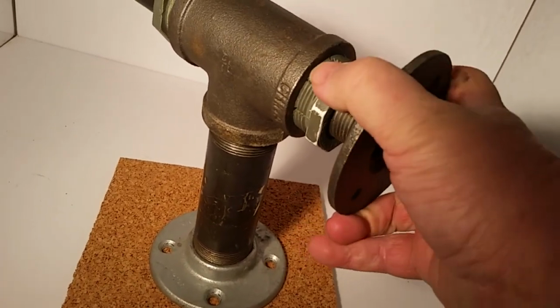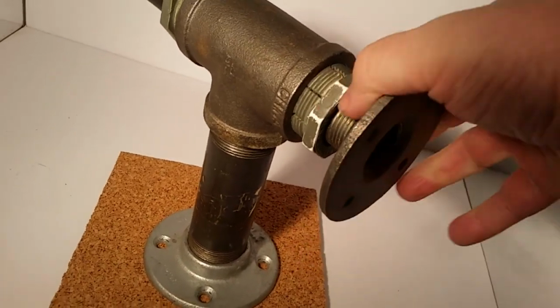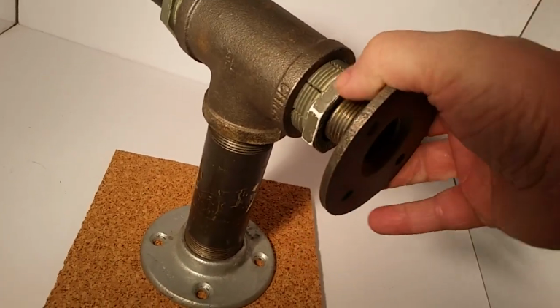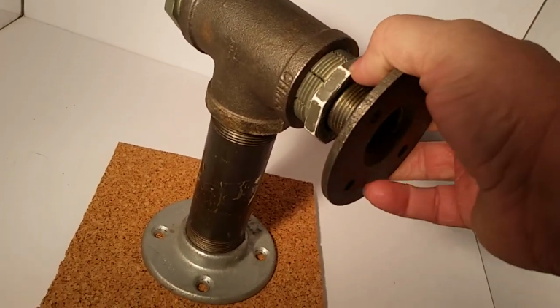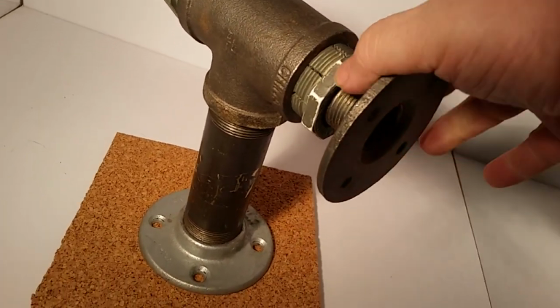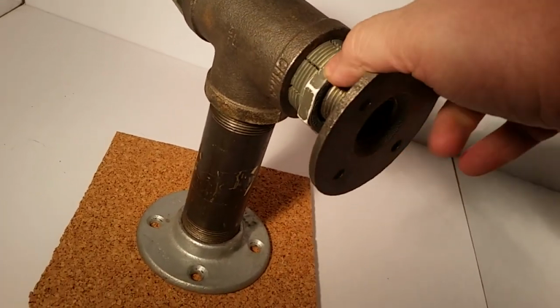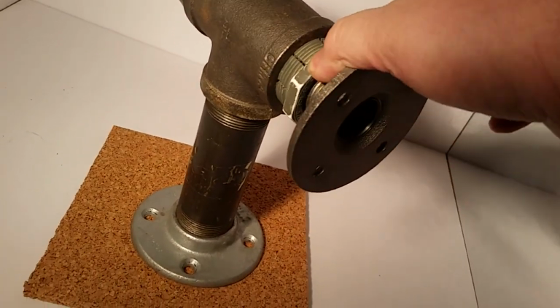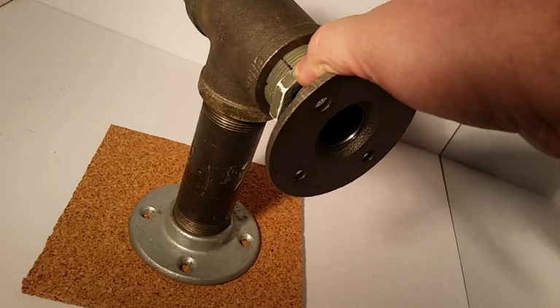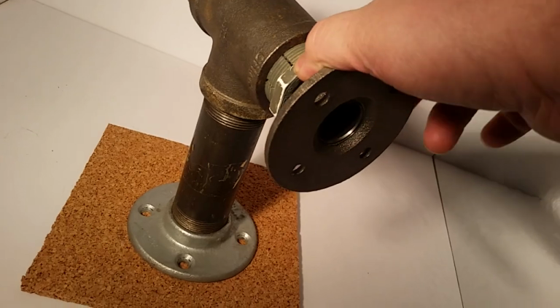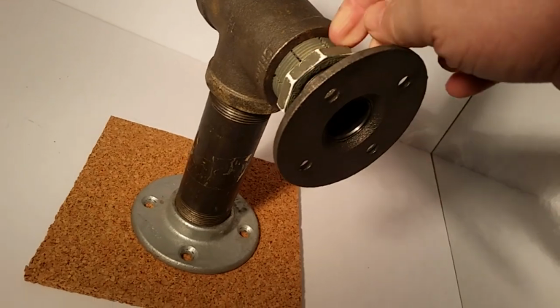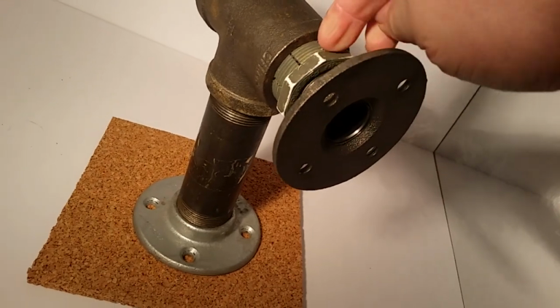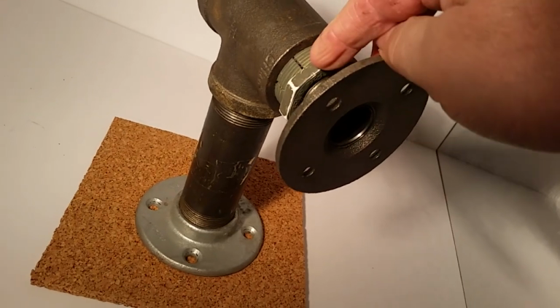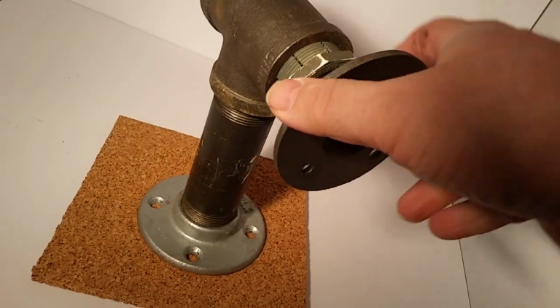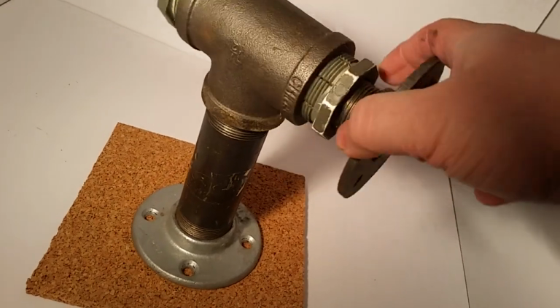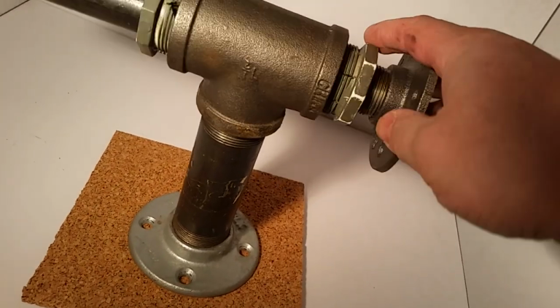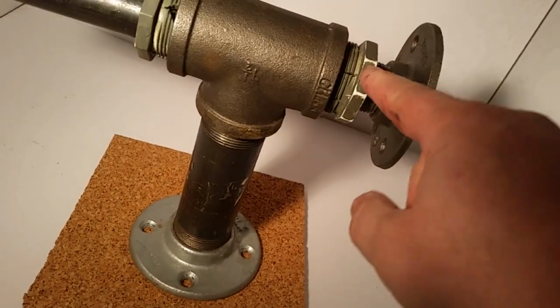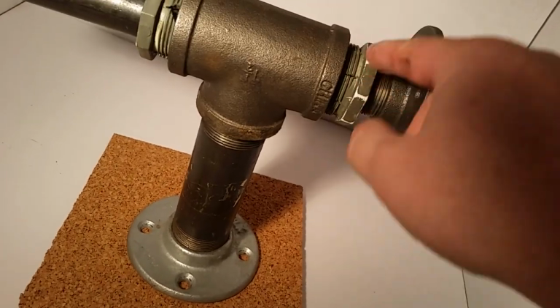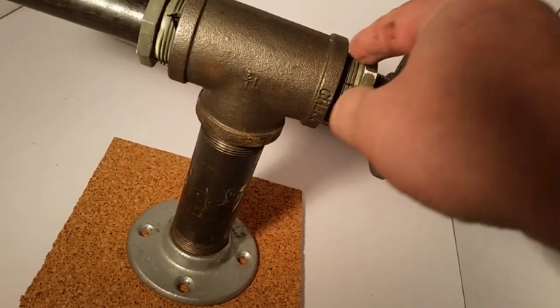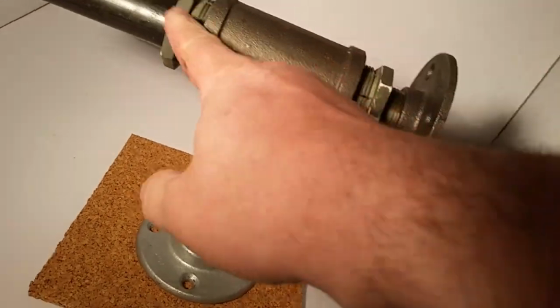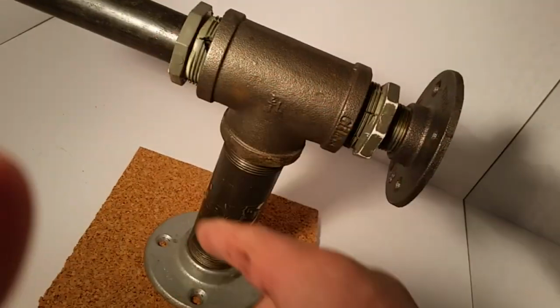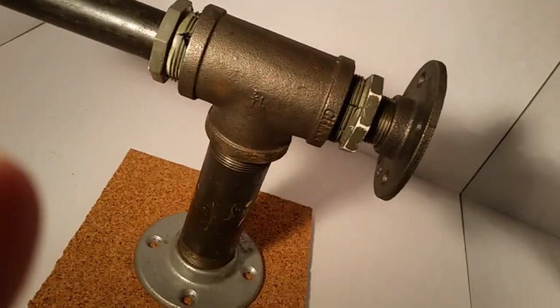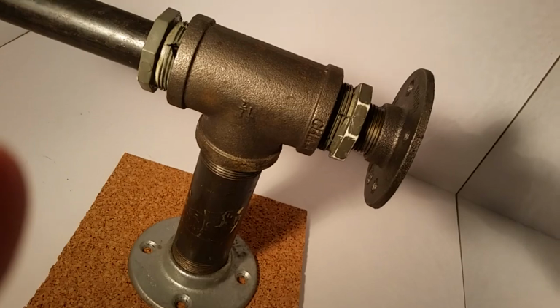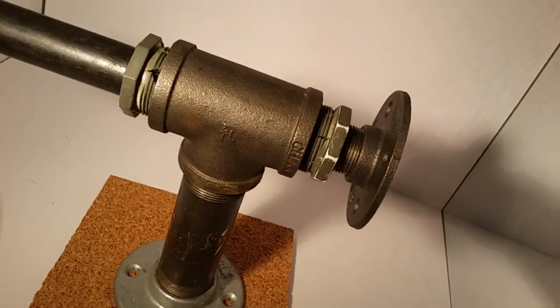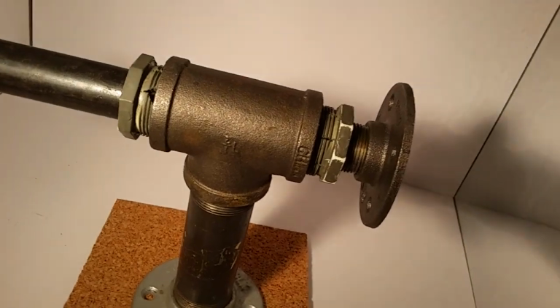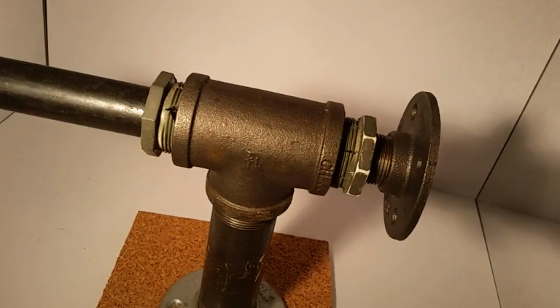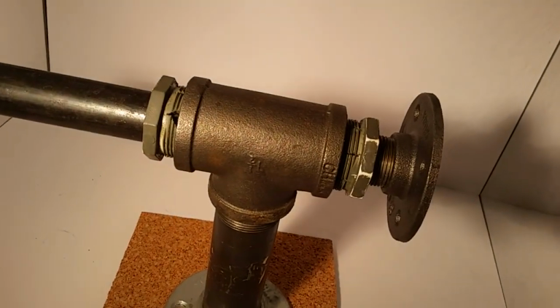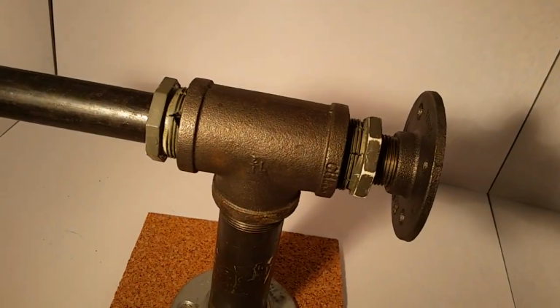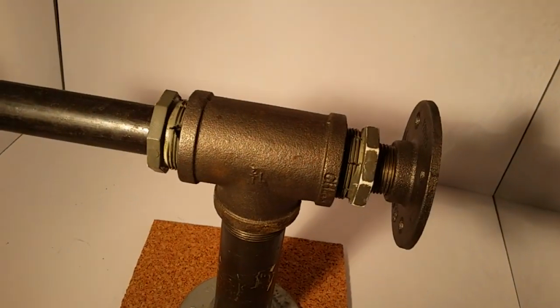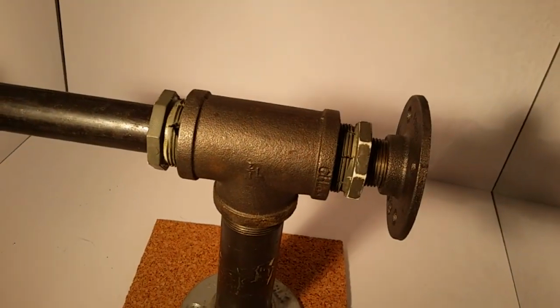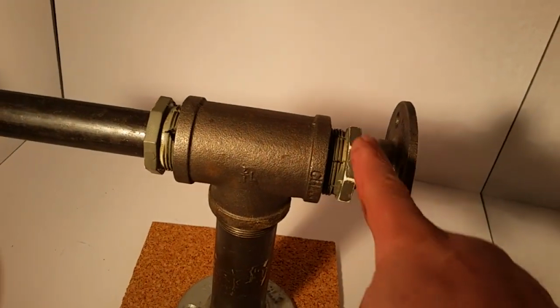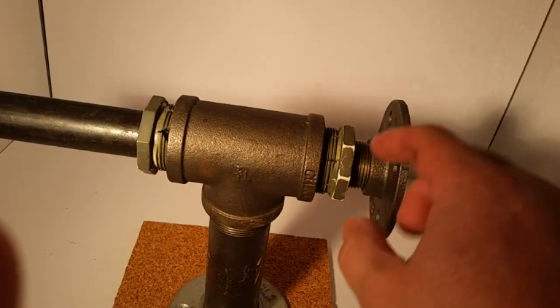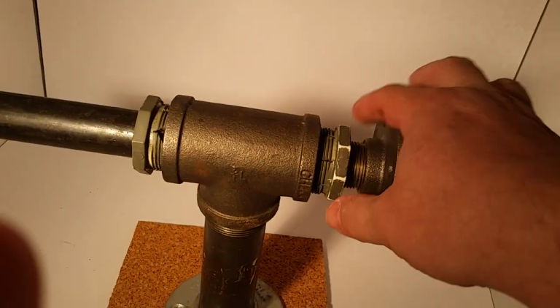You can slide it in and out. I could paint it too — I already started painting it, but I'll clean it up from the corners.